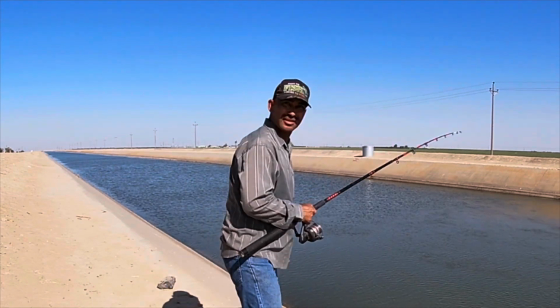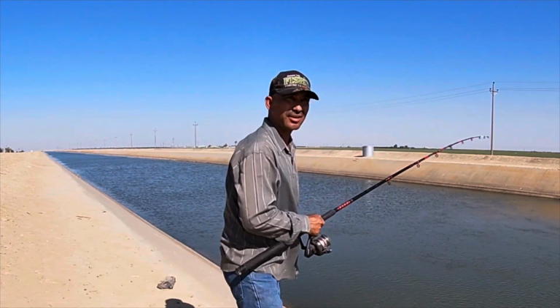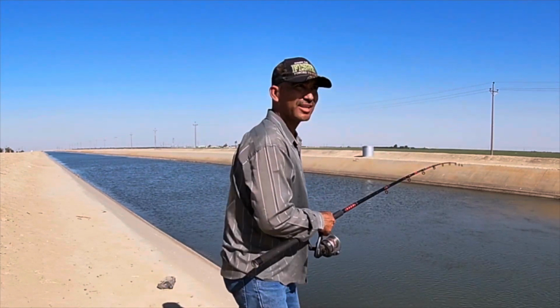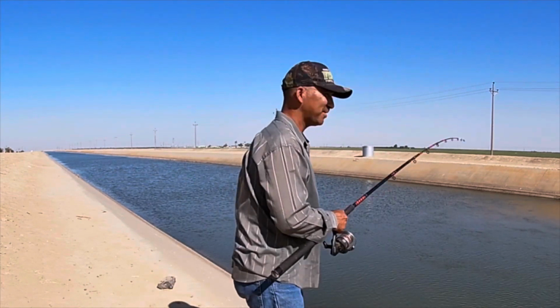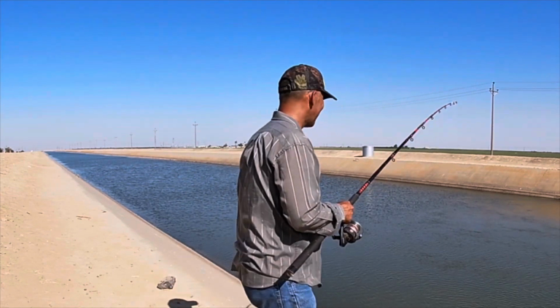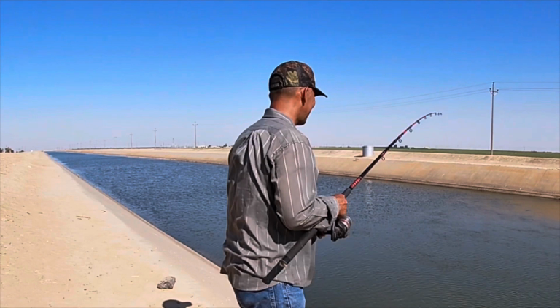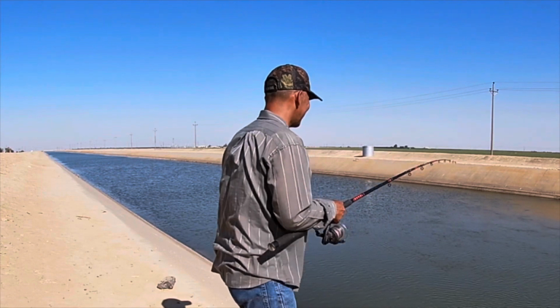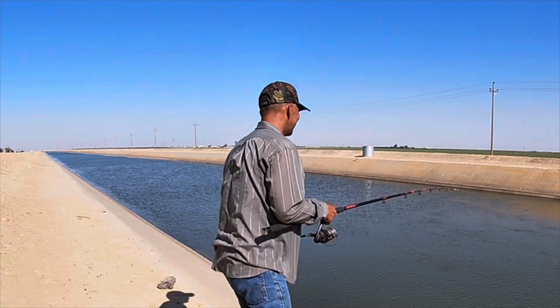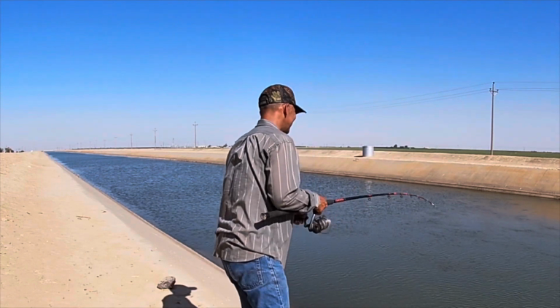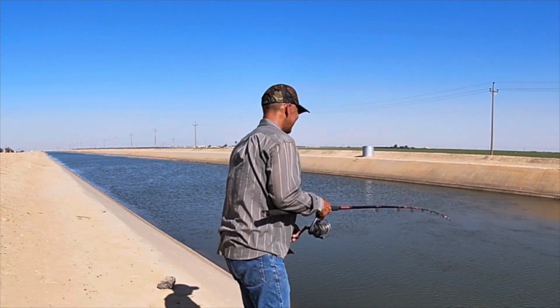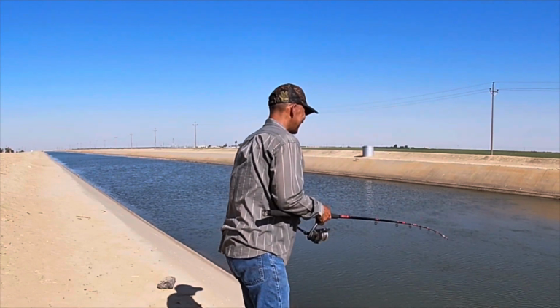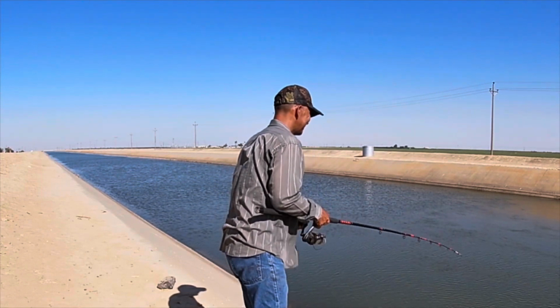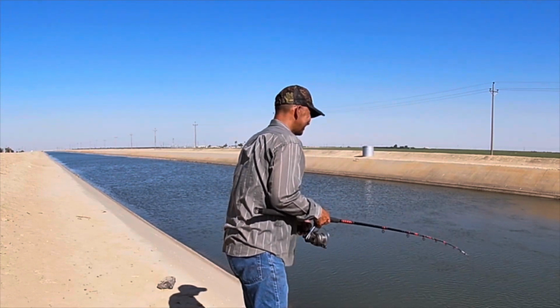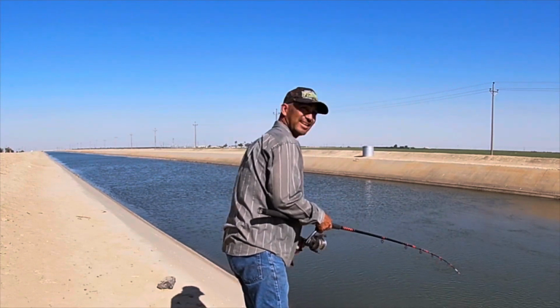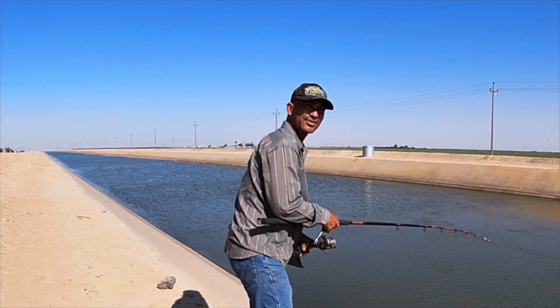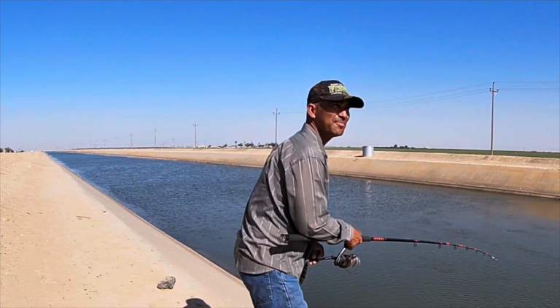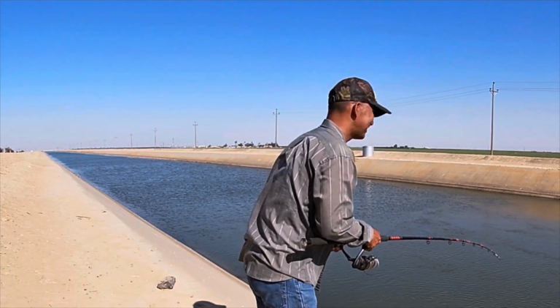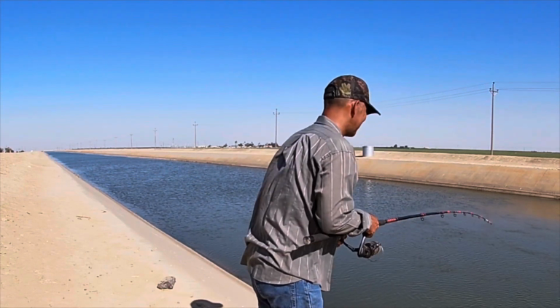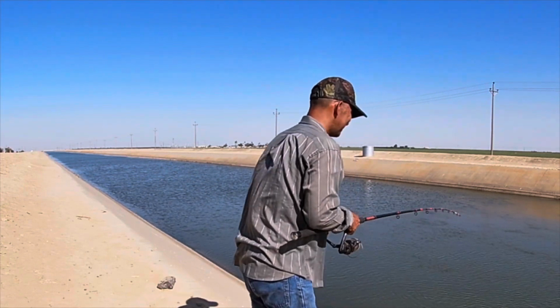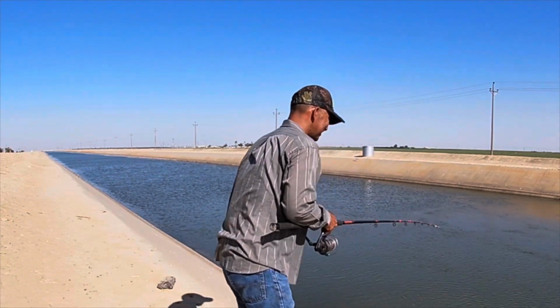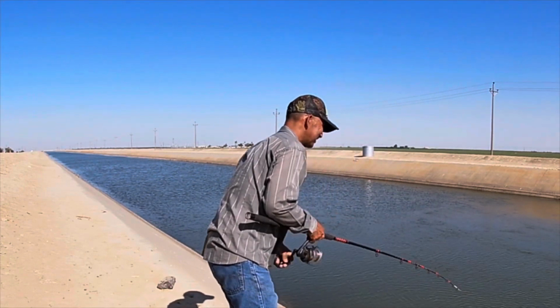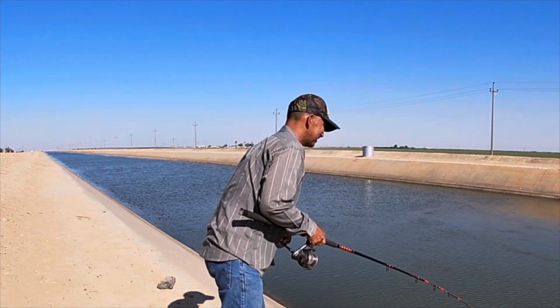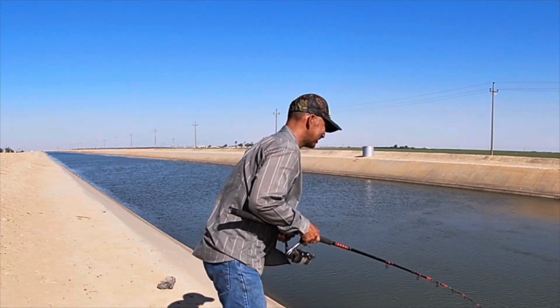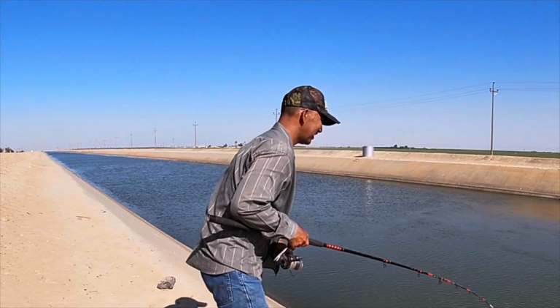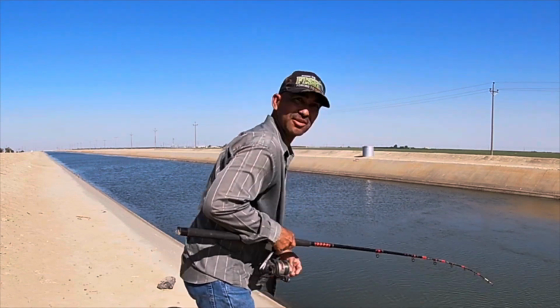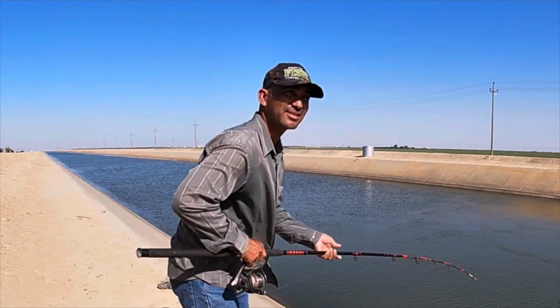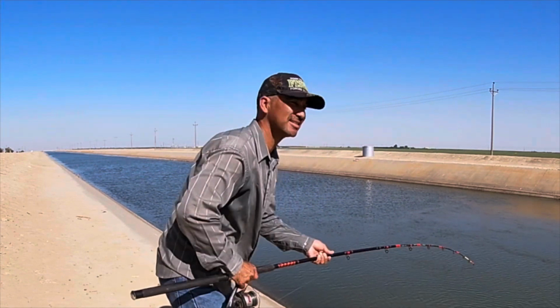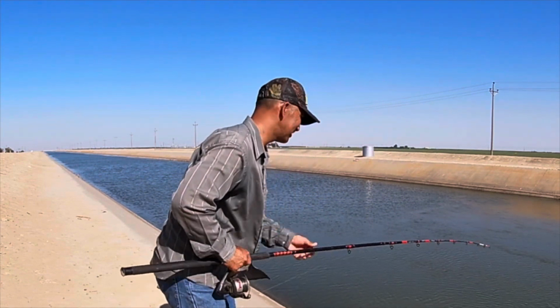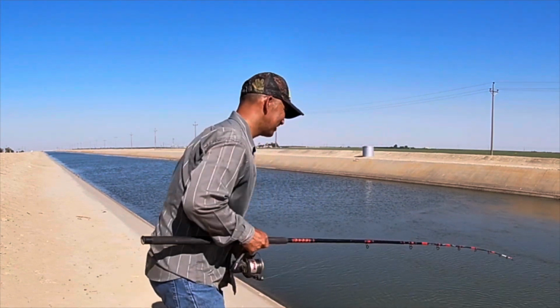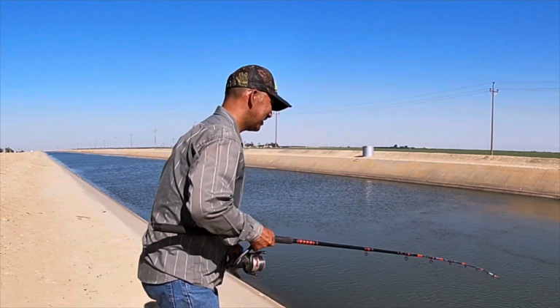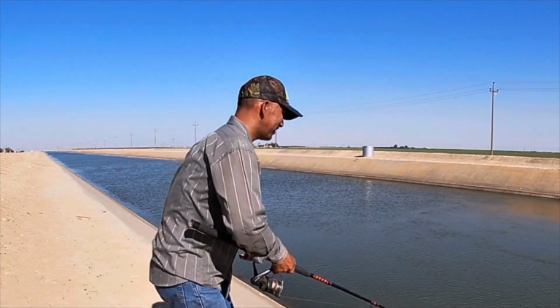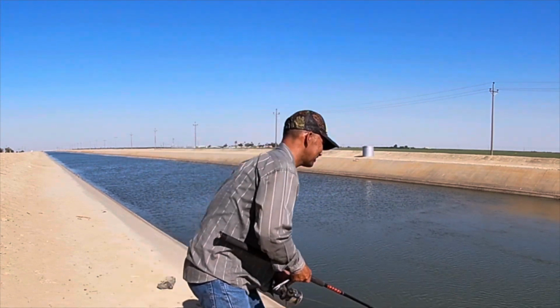We have one on the line now guys! Yeah, another striper. Zero at keeper size — zero at keeper size.